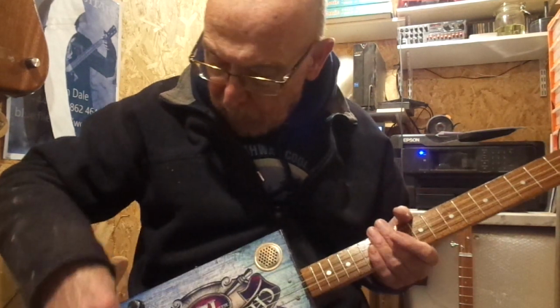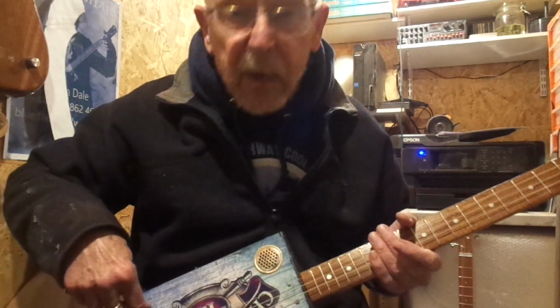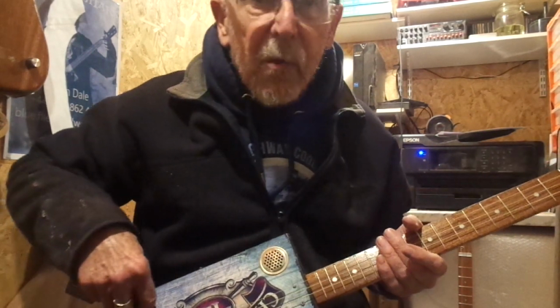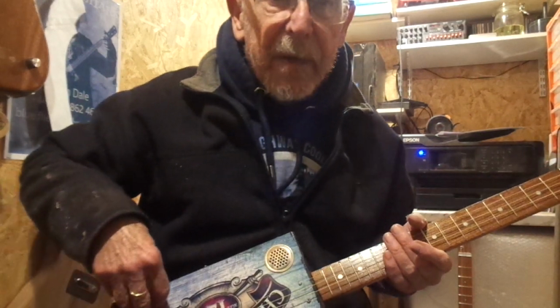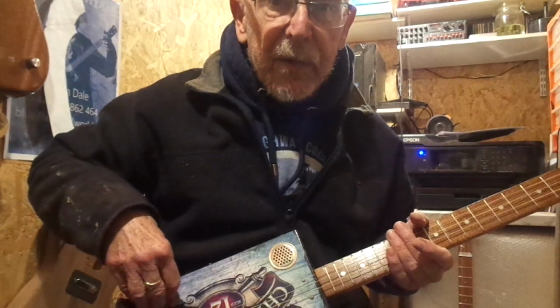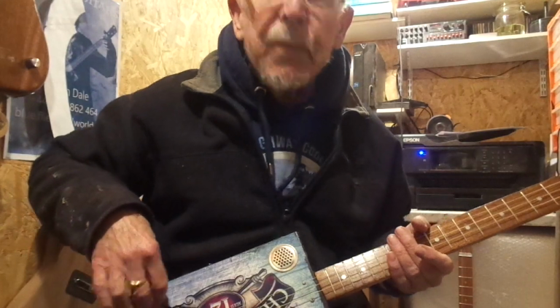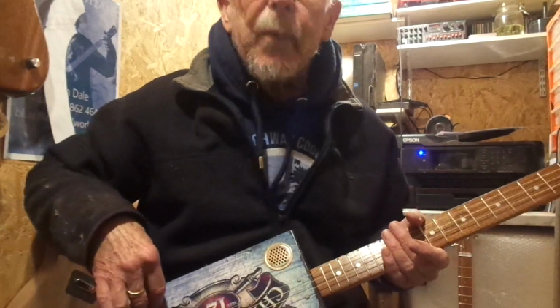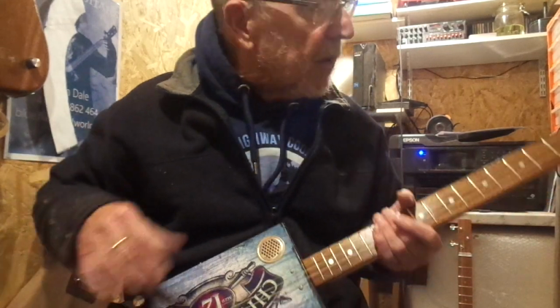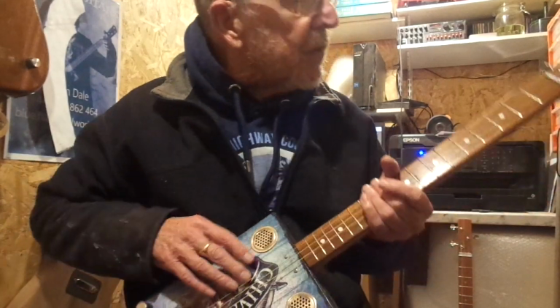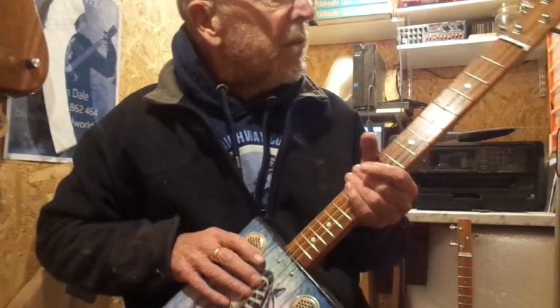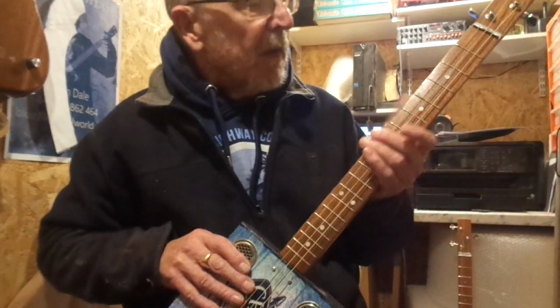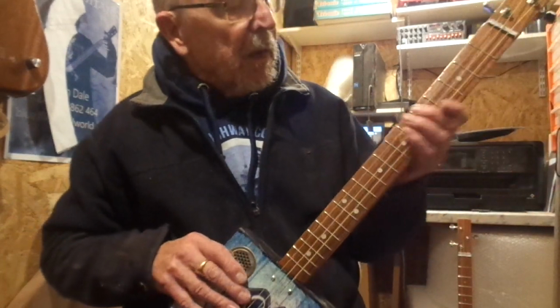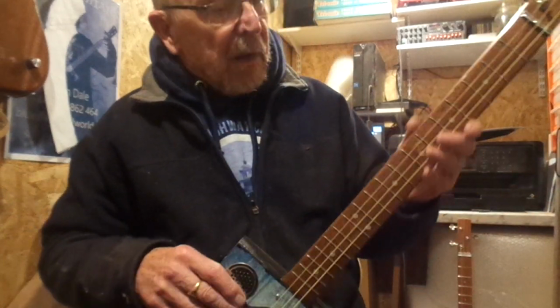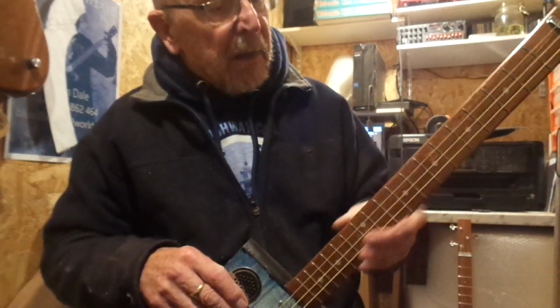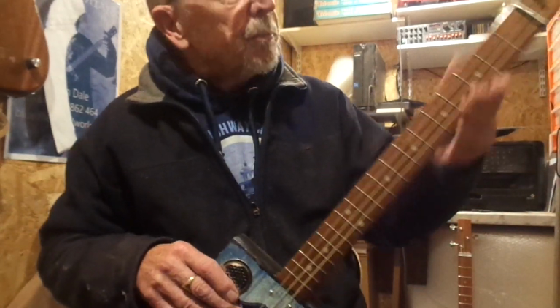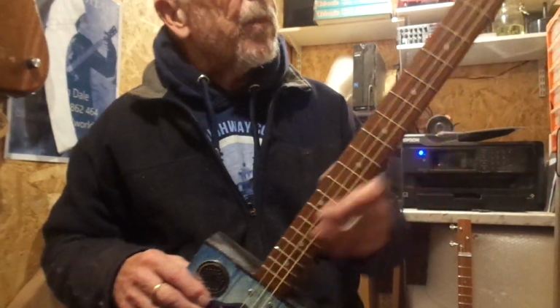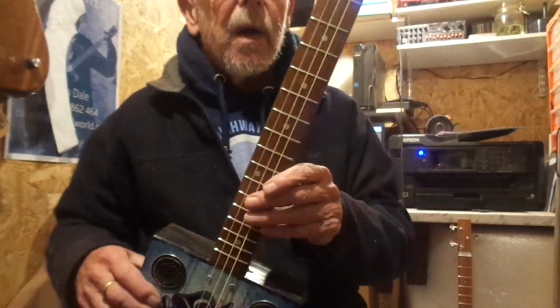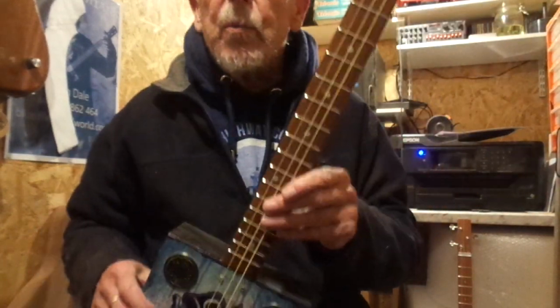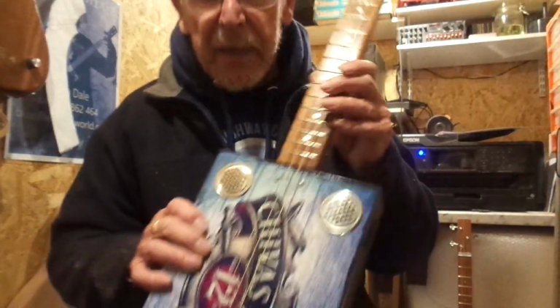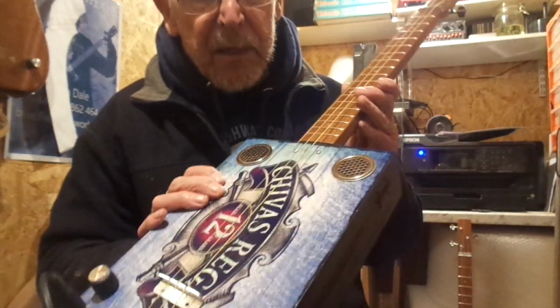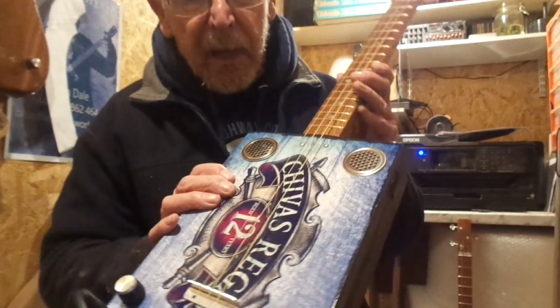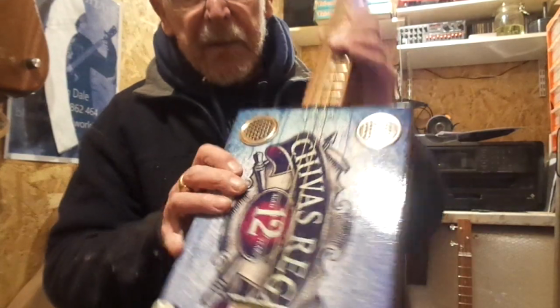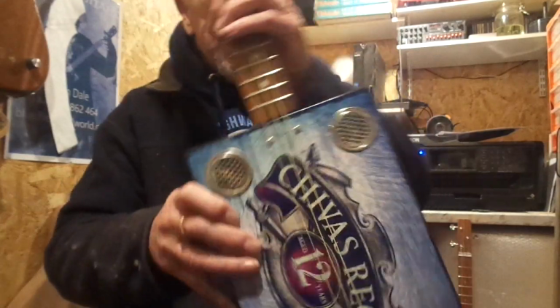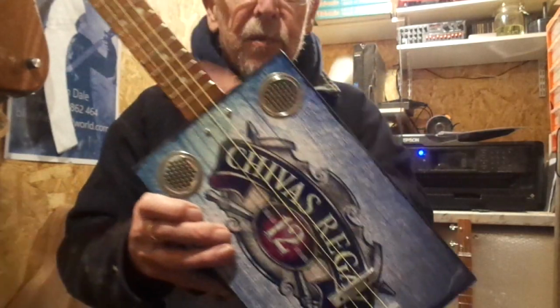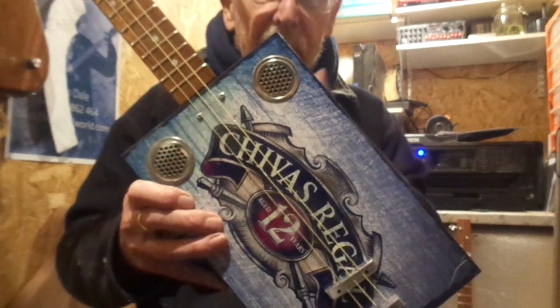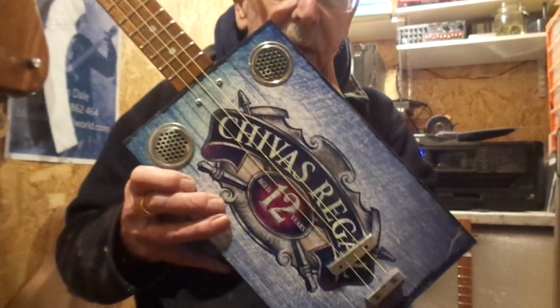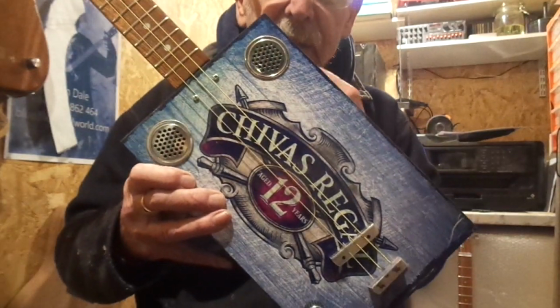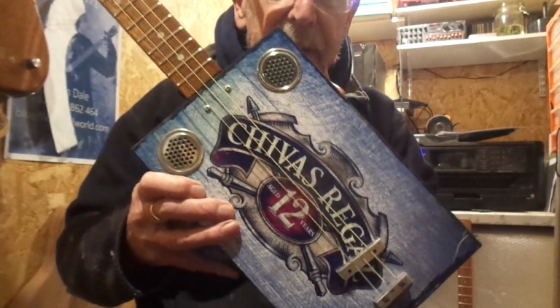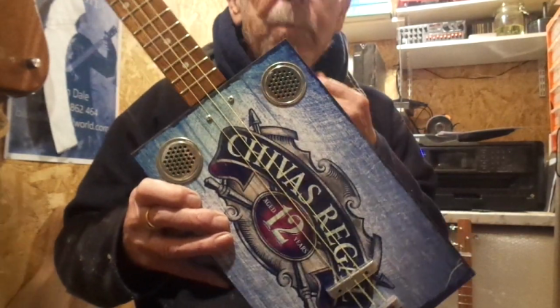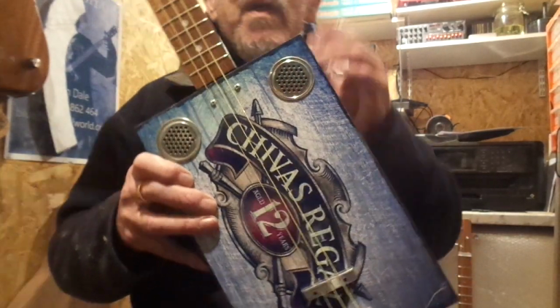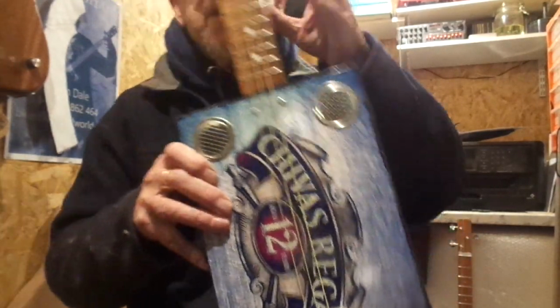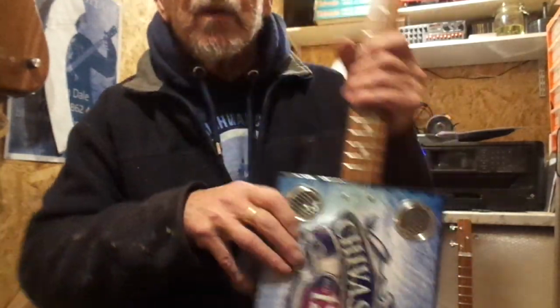Well, I hope that gives you some idea of the sound. I hope you like it. That's the Chivas Regal left-hander. Thanks for looking.